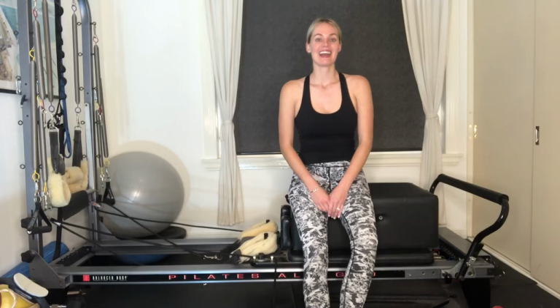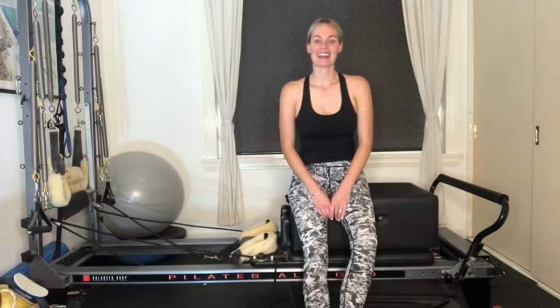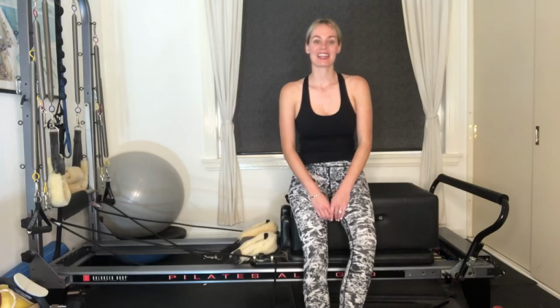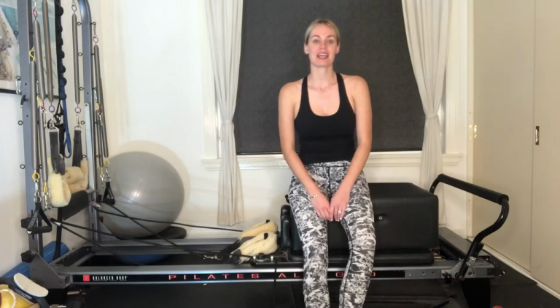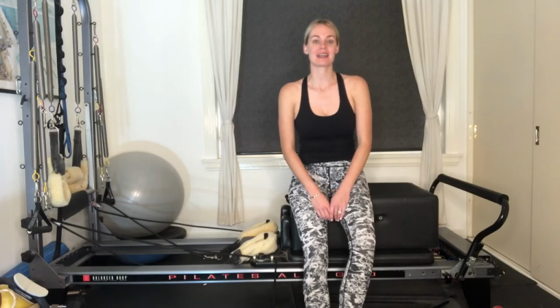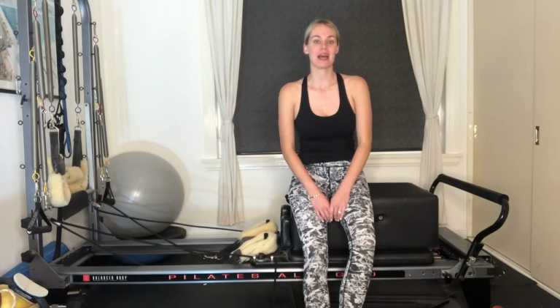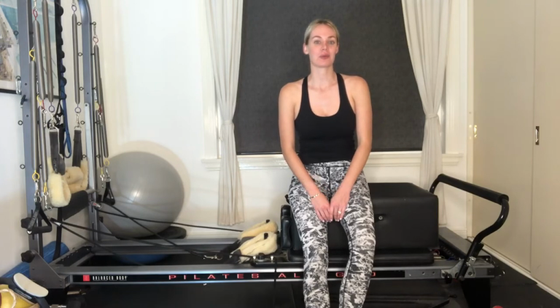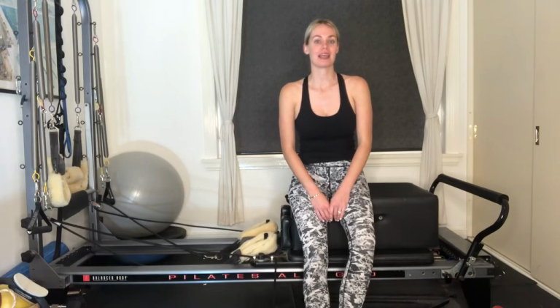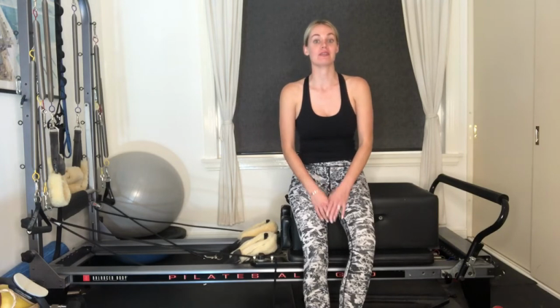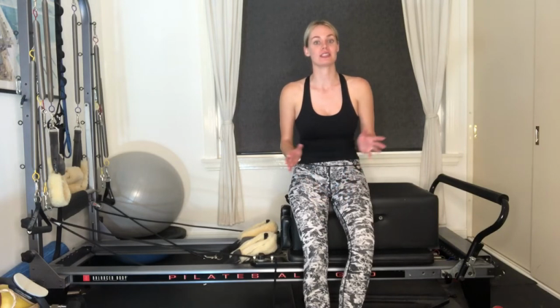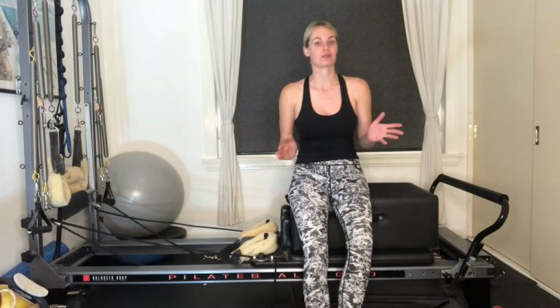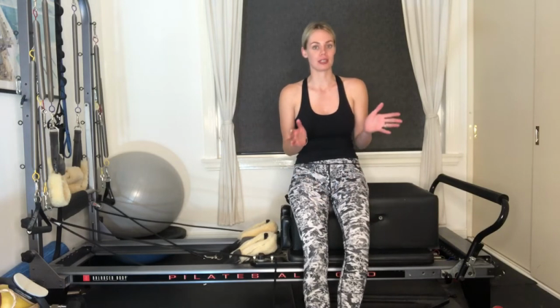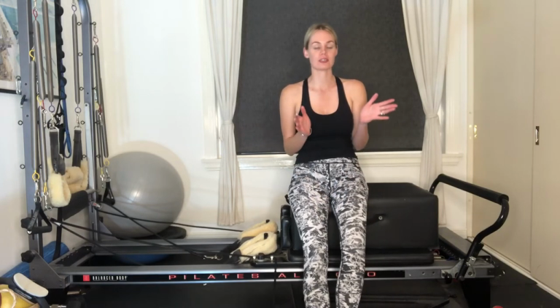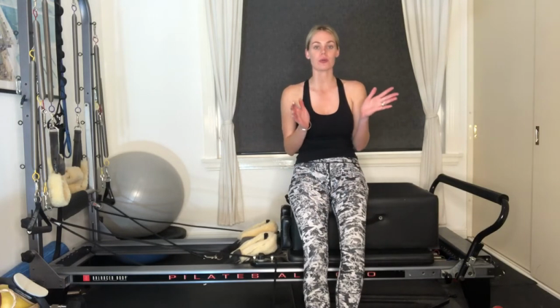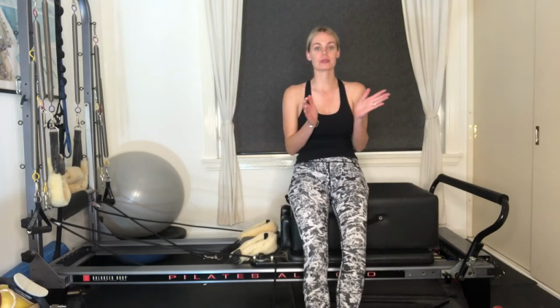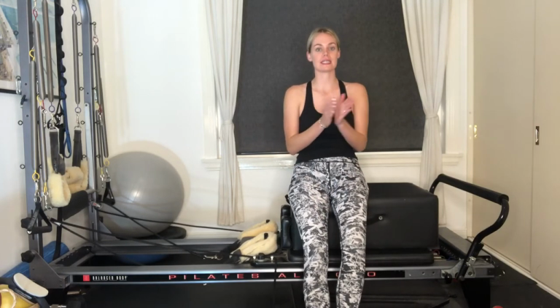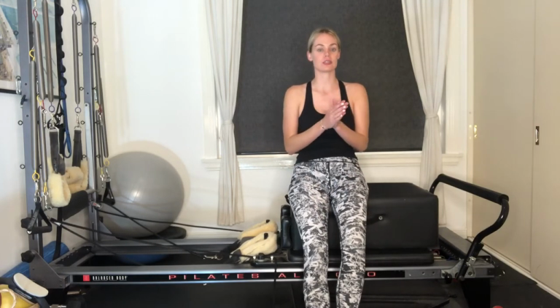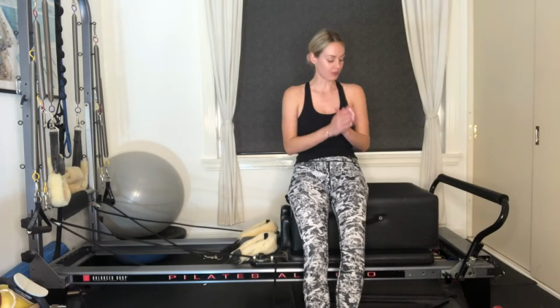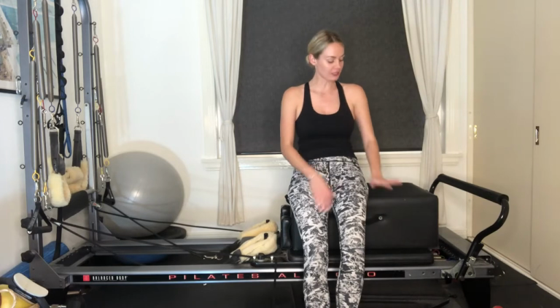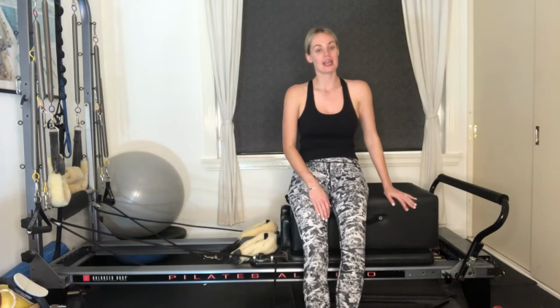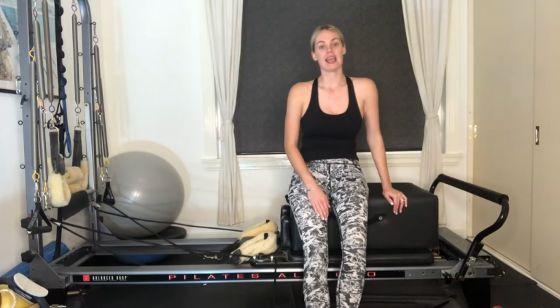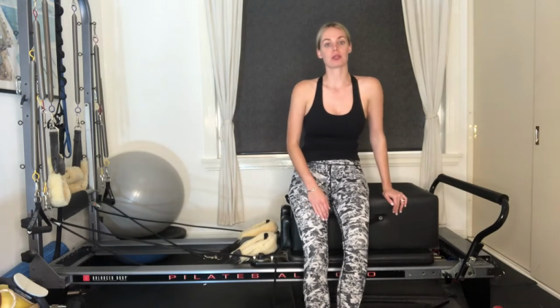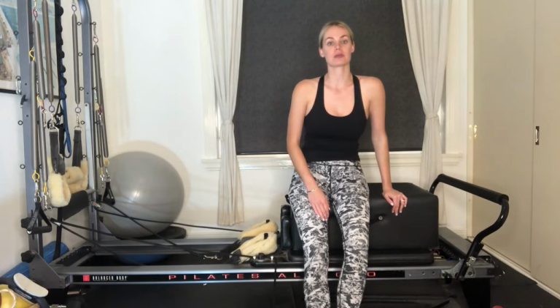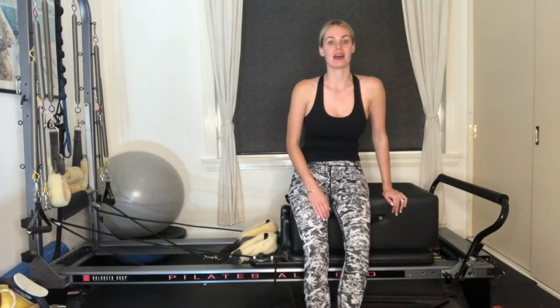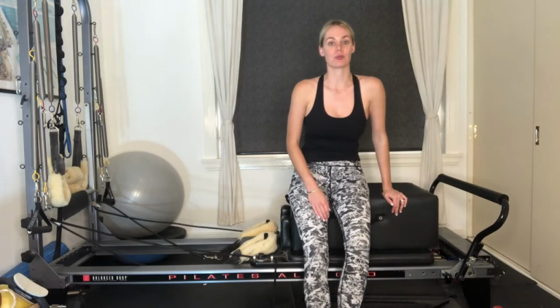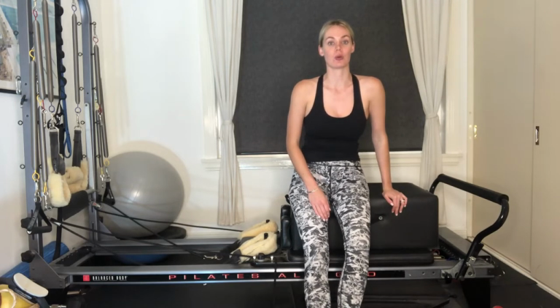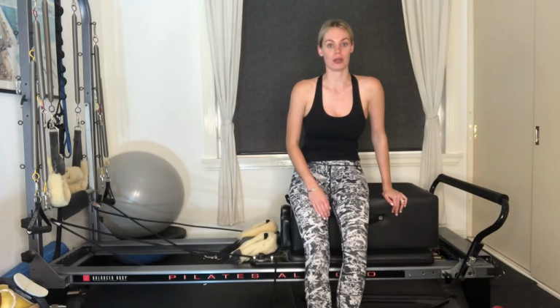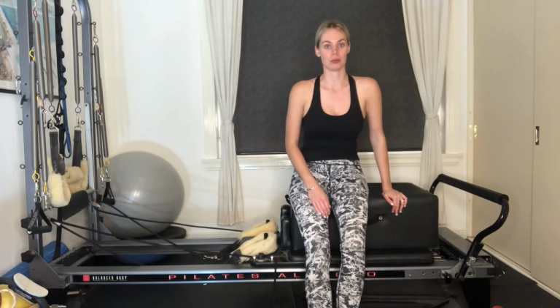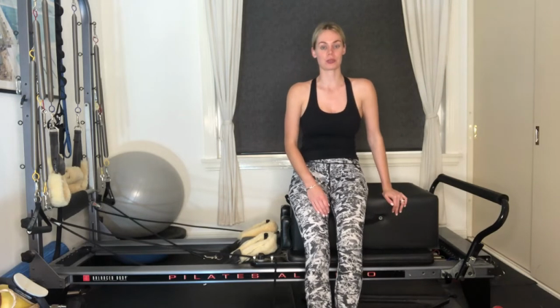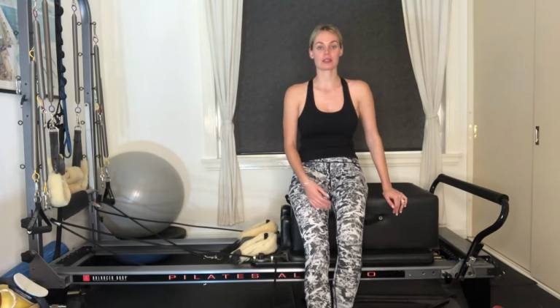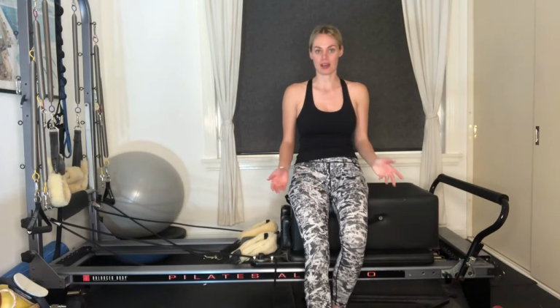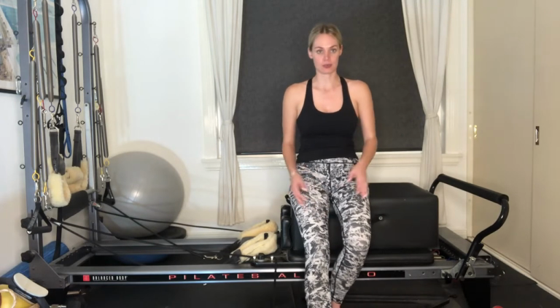Hi guys, I'm Grace and I'm back with an advanced reformer class. All you'll need is your box and we're going to be starting with one blue spring, so that's half a spring.